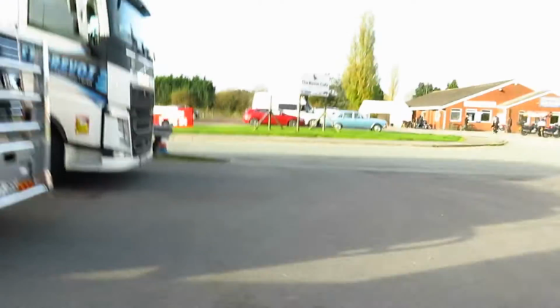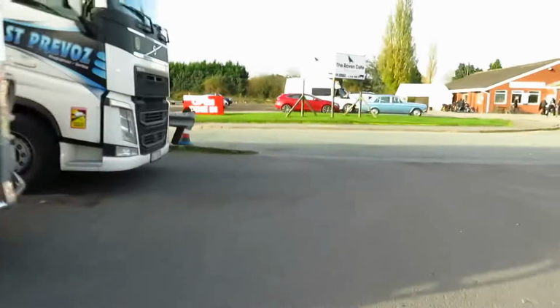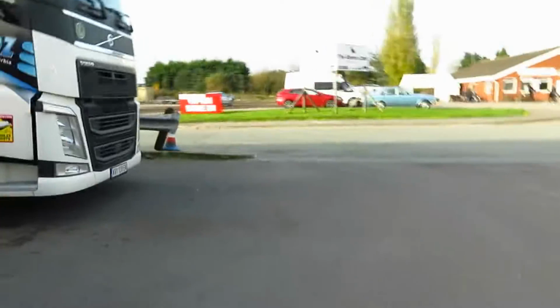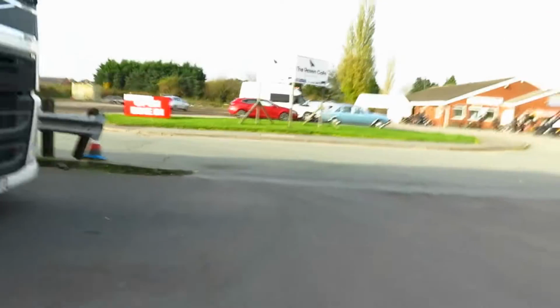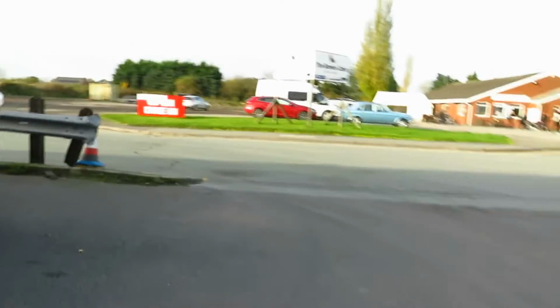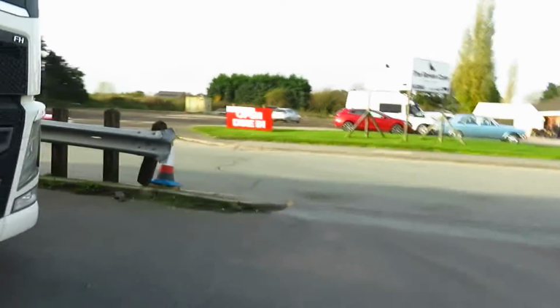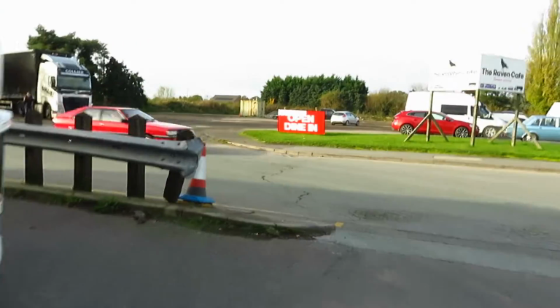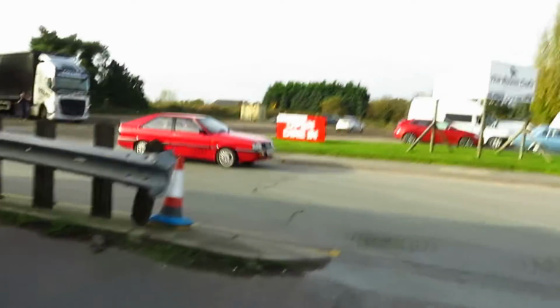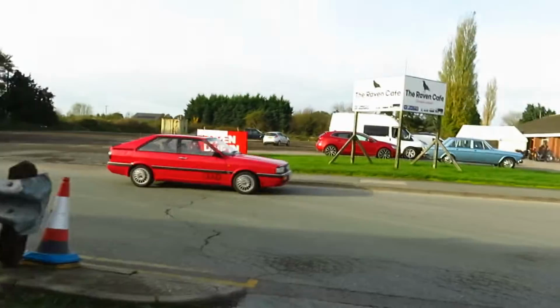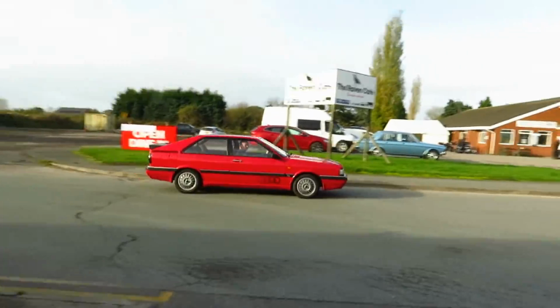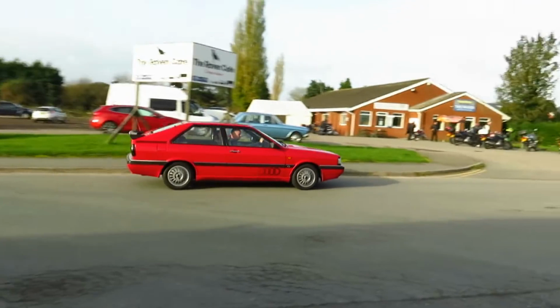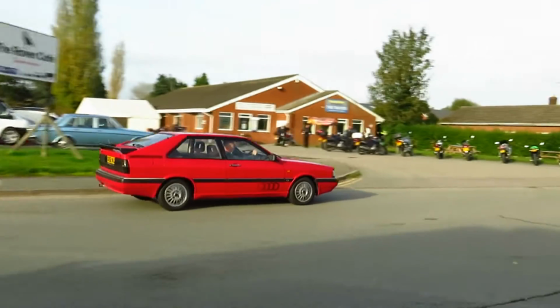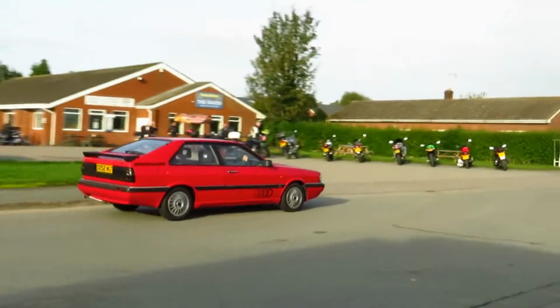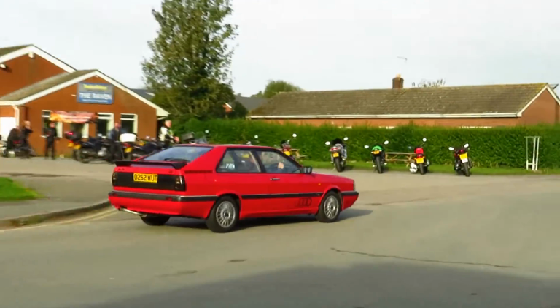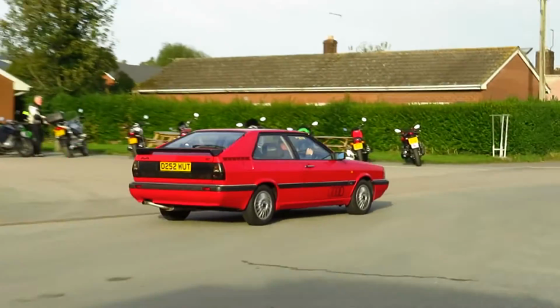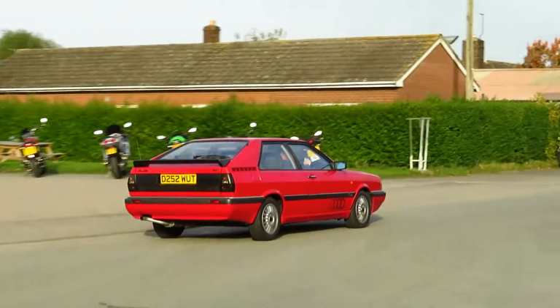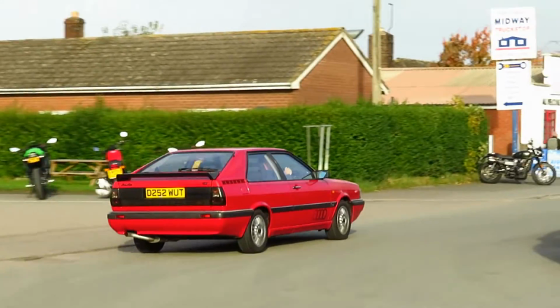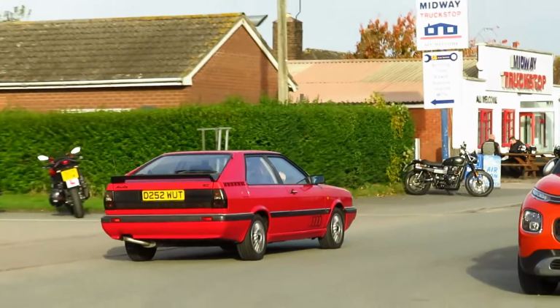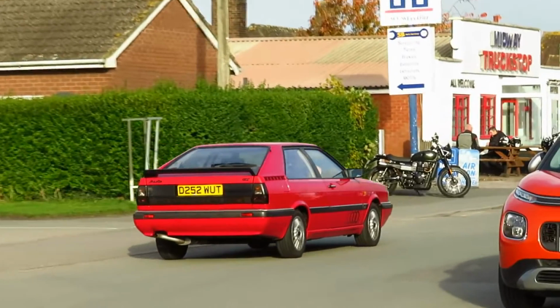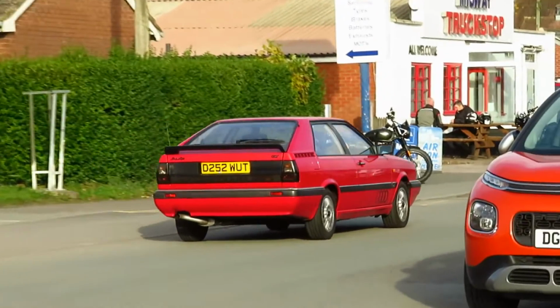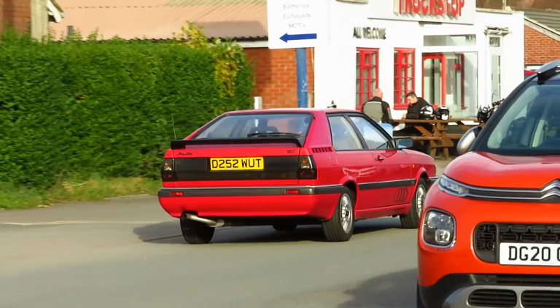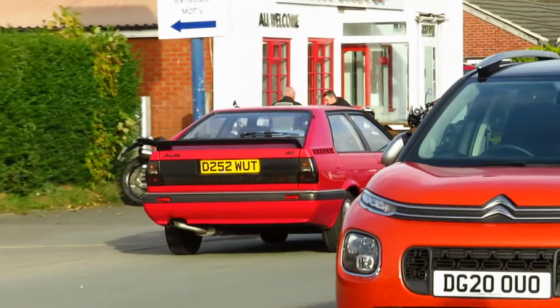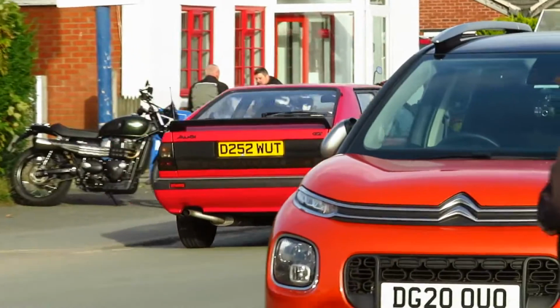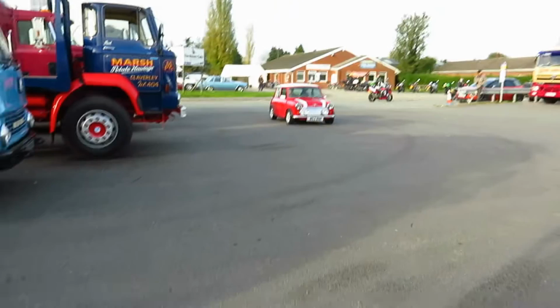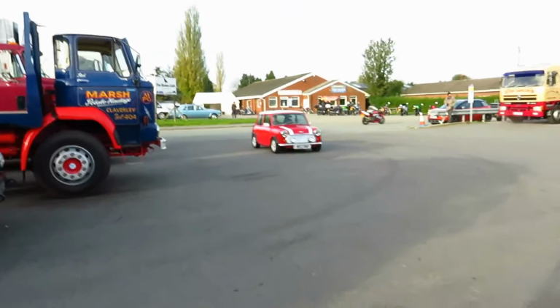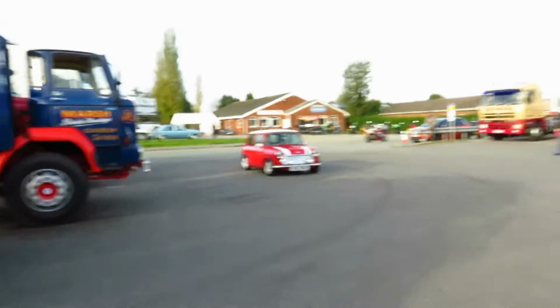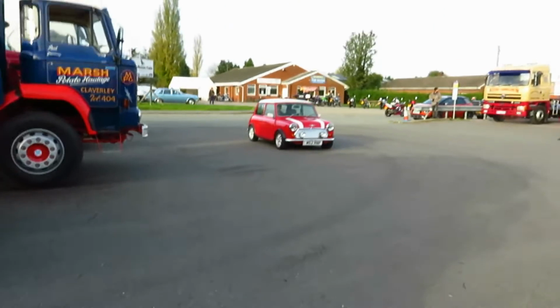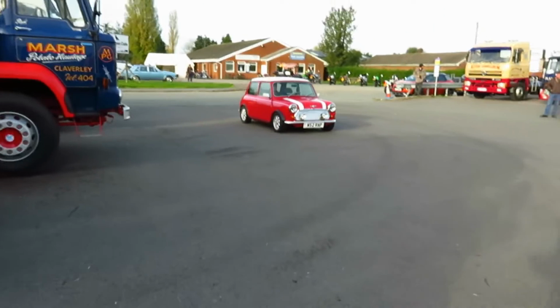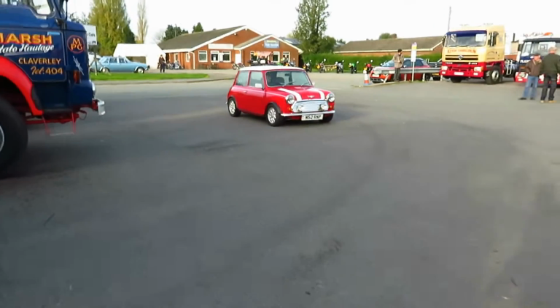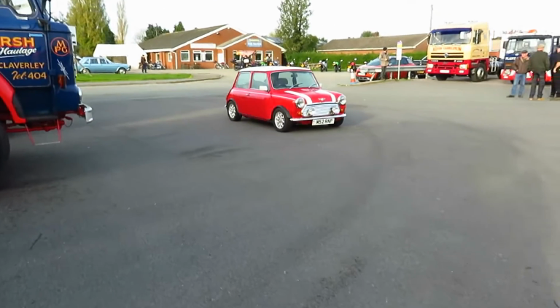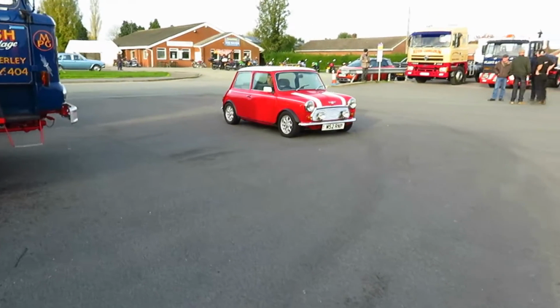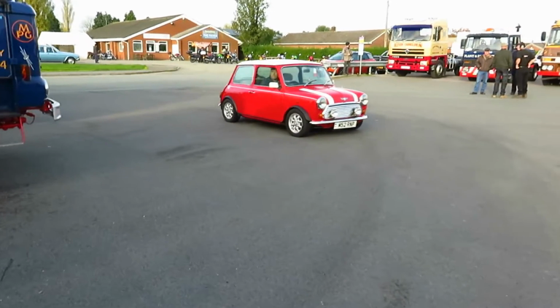Just saw an Audi Quattro coming in — wow! Classic car theme continues, this time British in the form of a Mini Cooper.